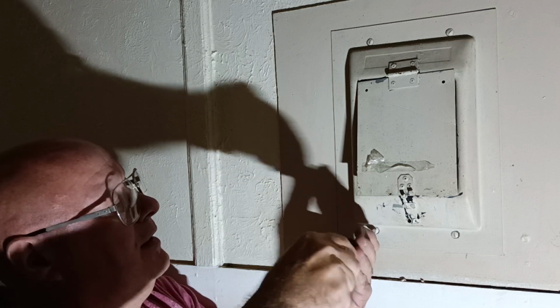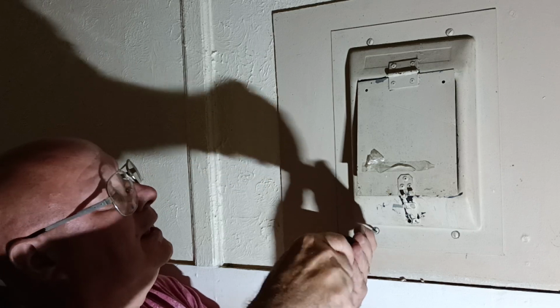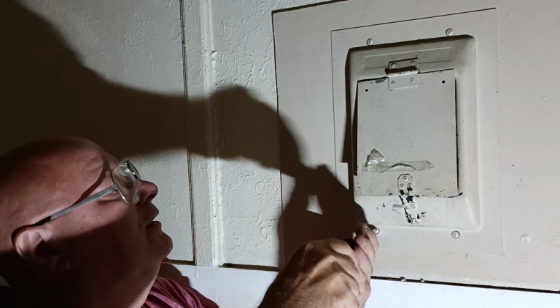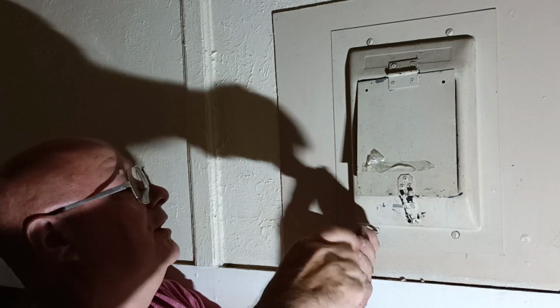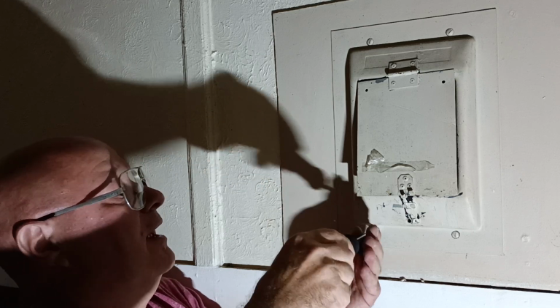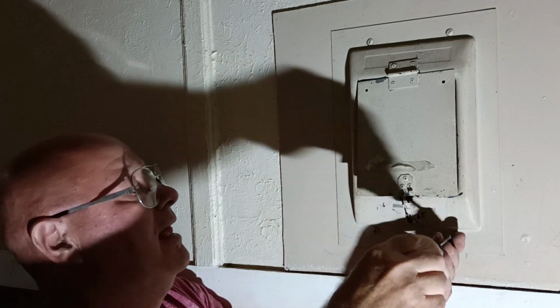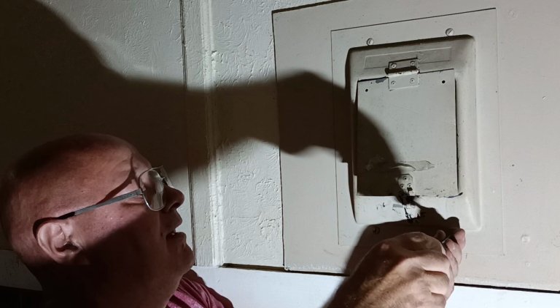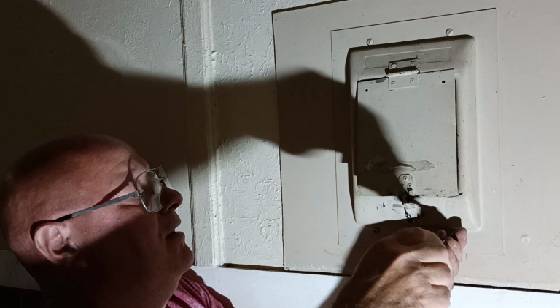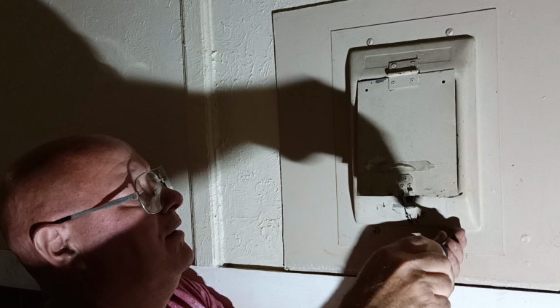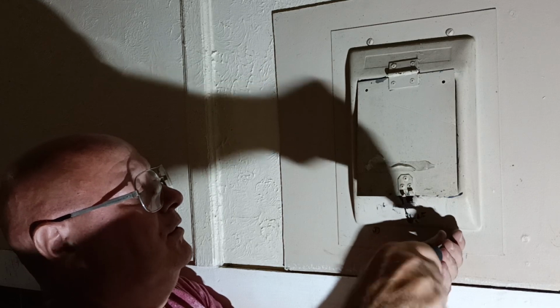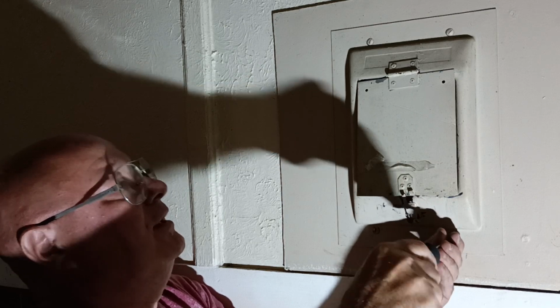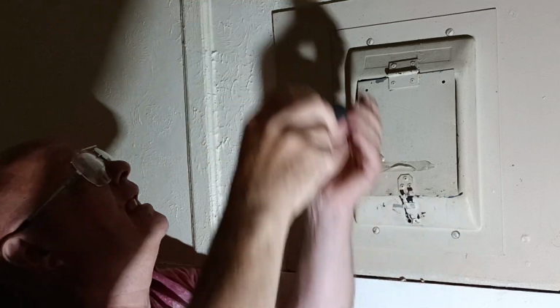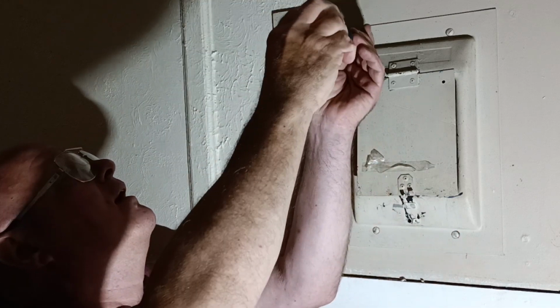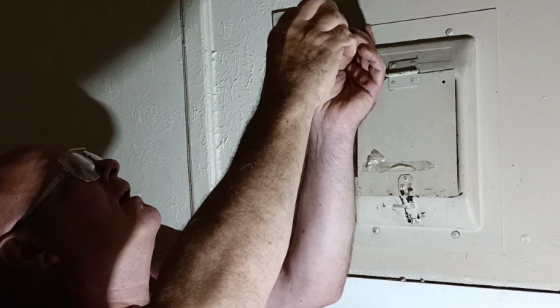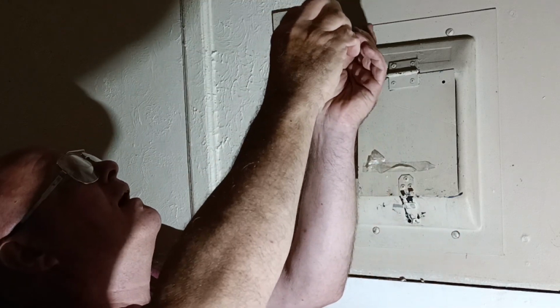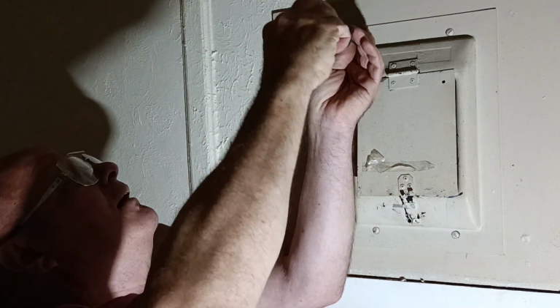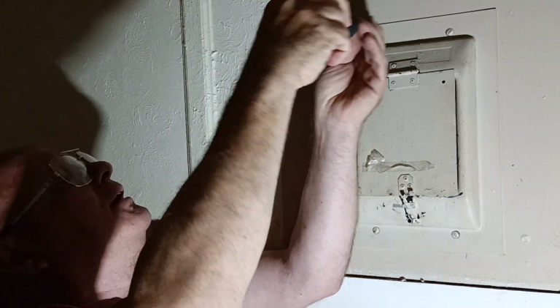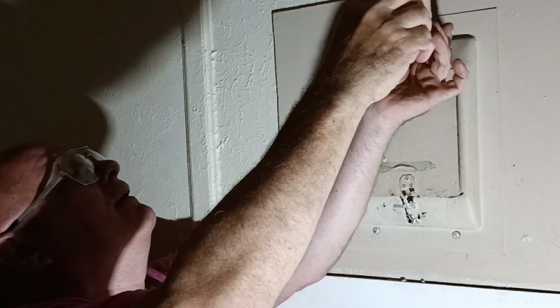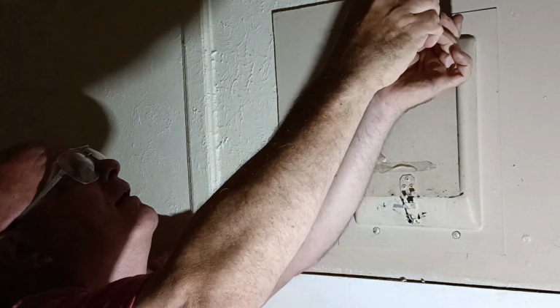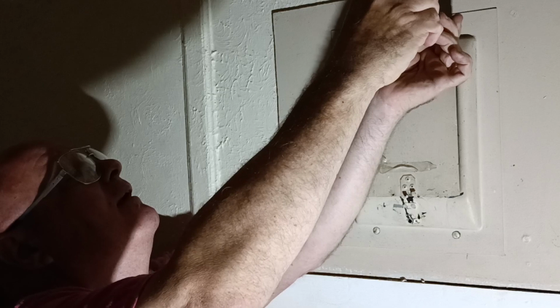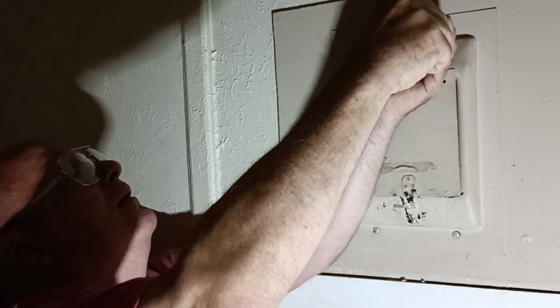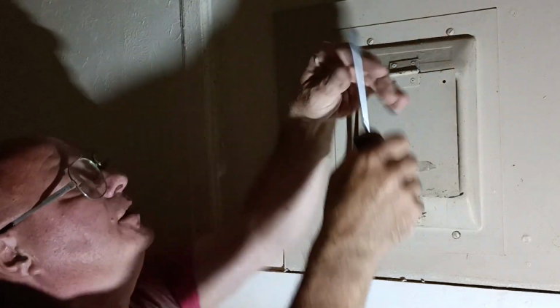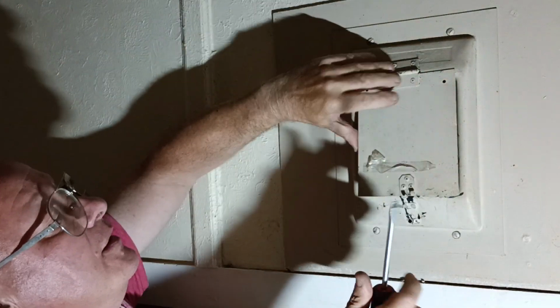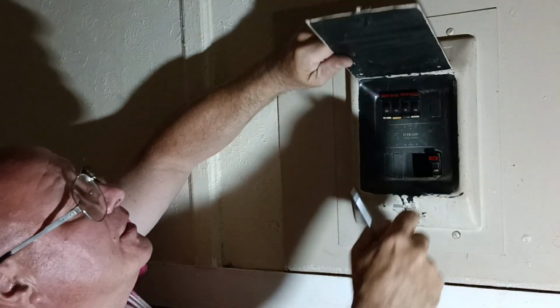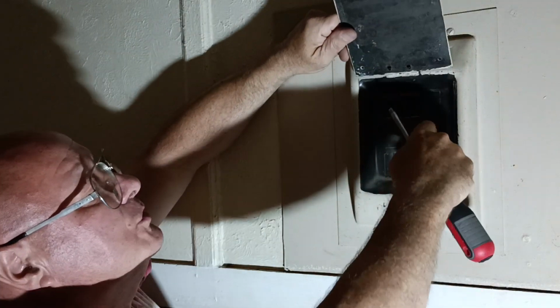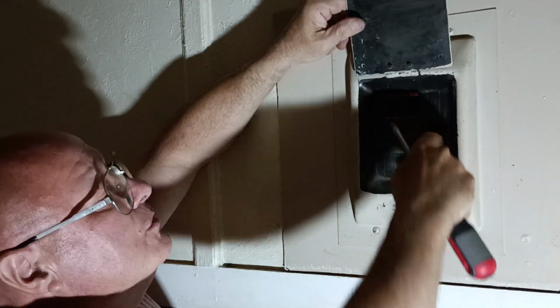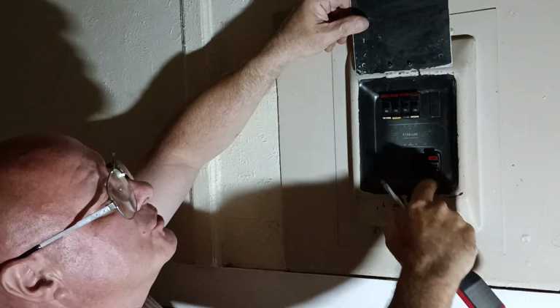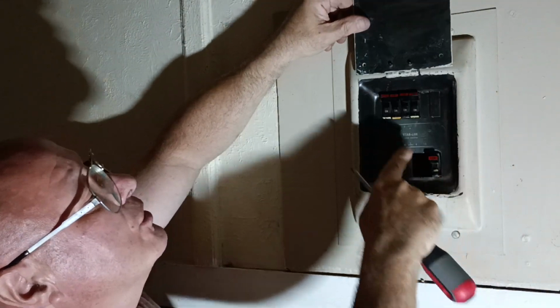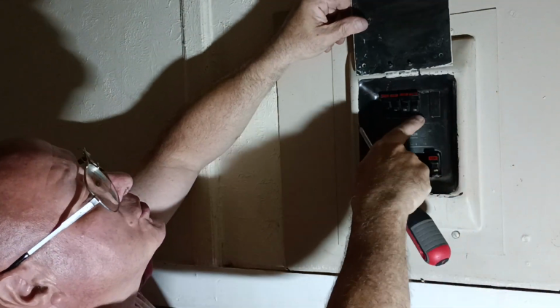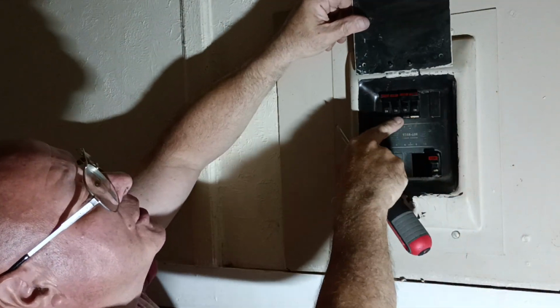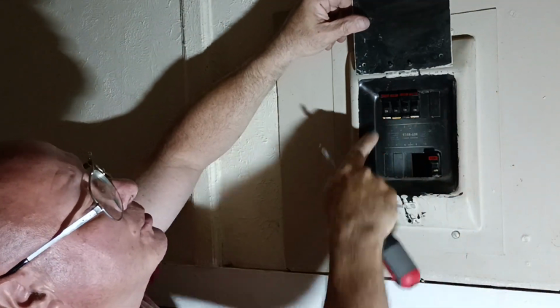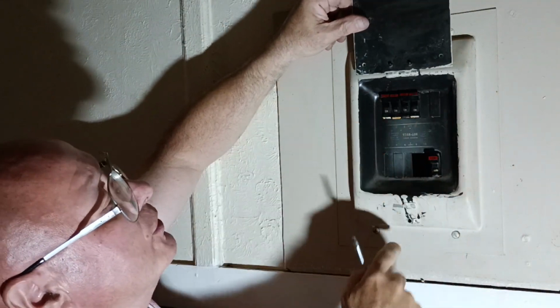It's tight, tight, tight, tight. Just make sure the breakers are all seated in here properly.